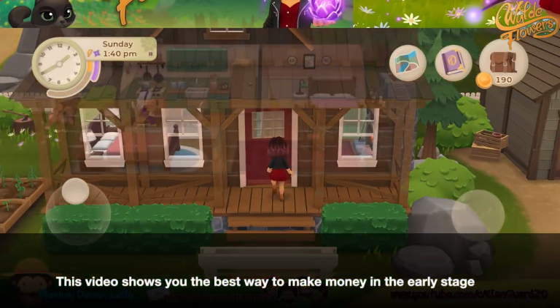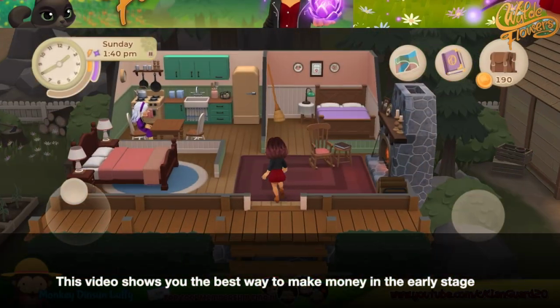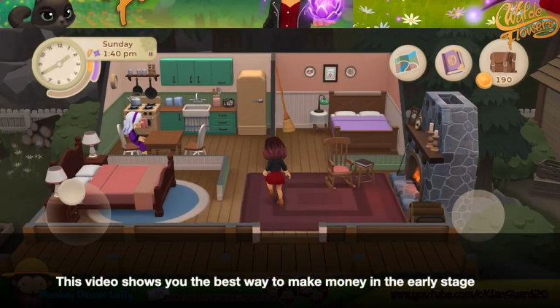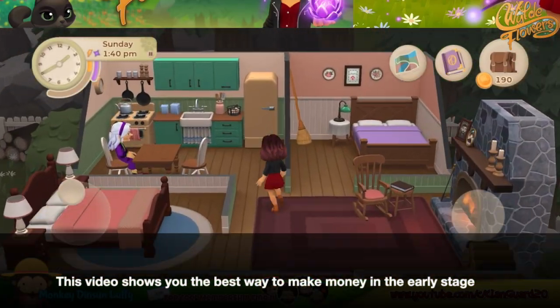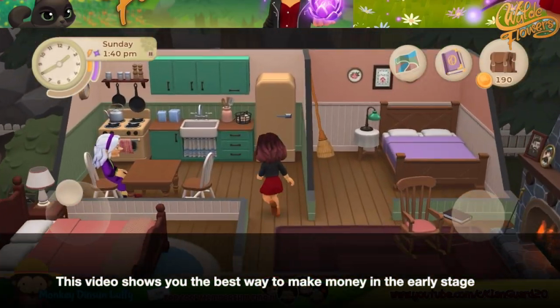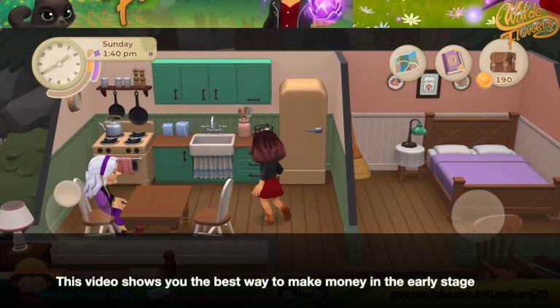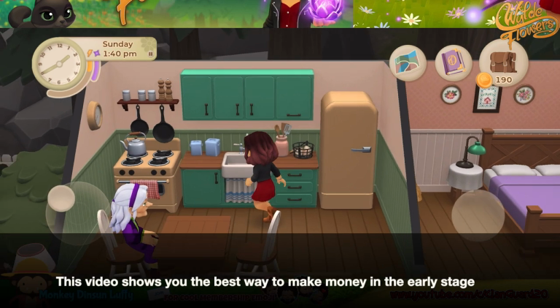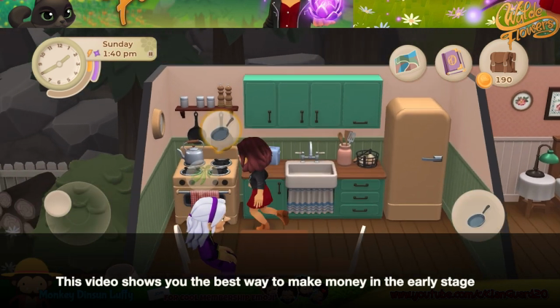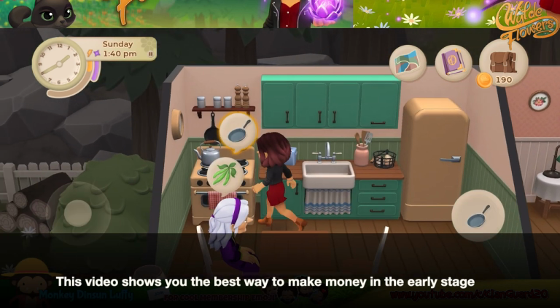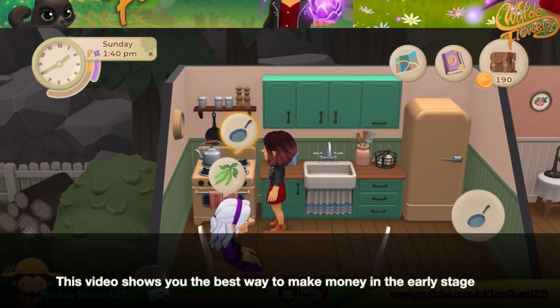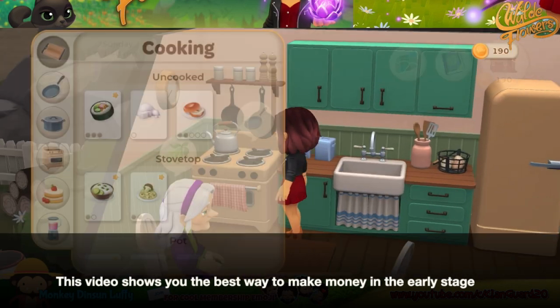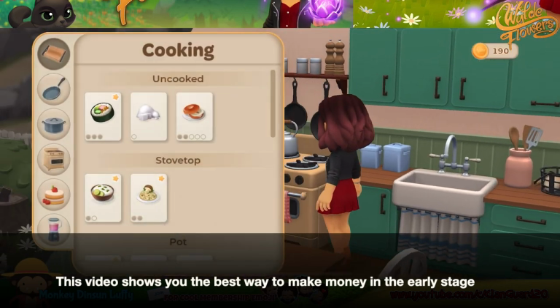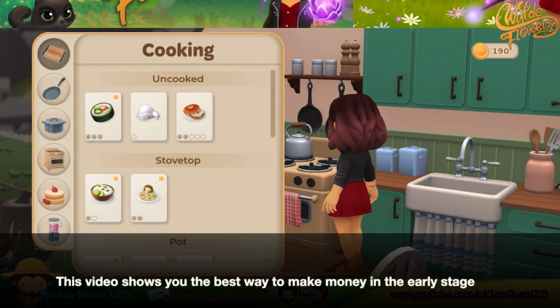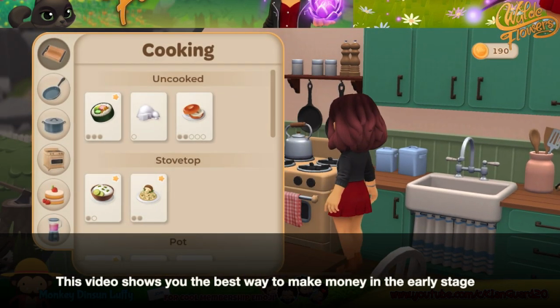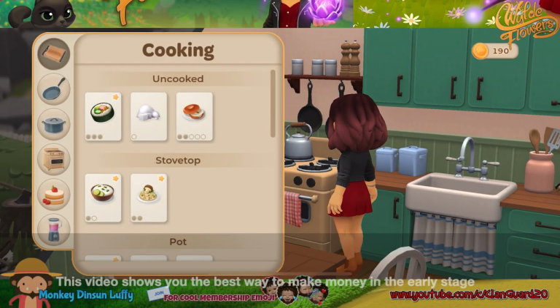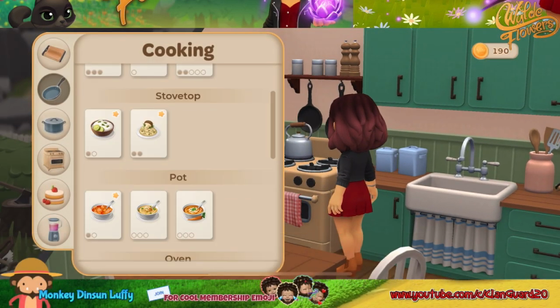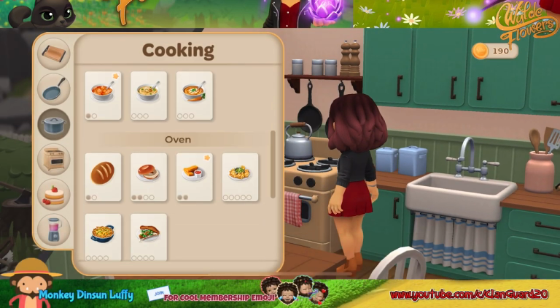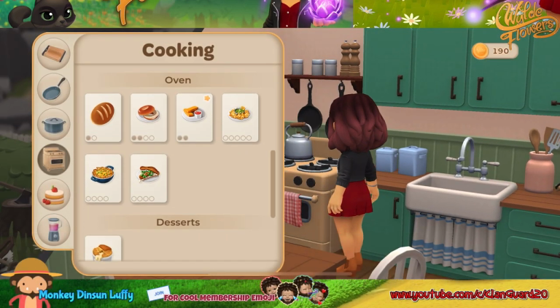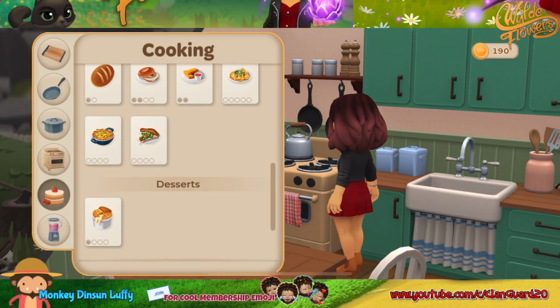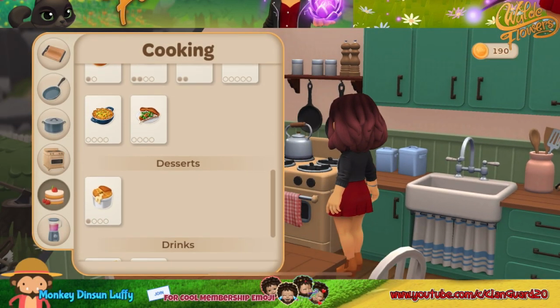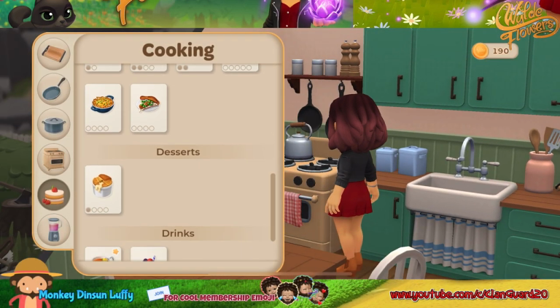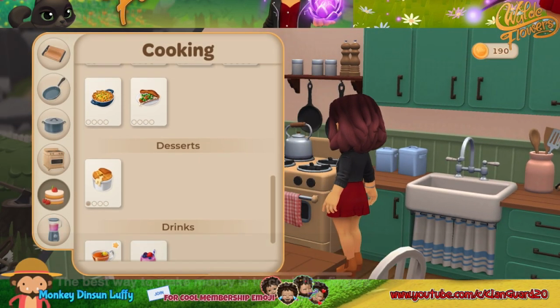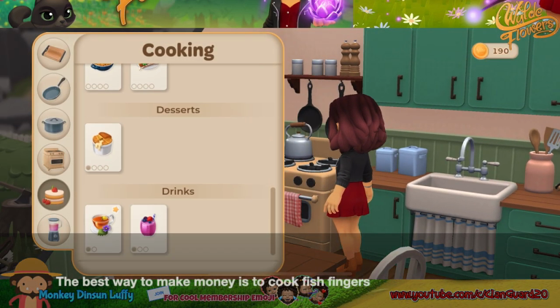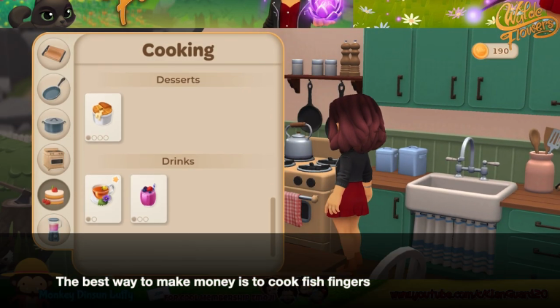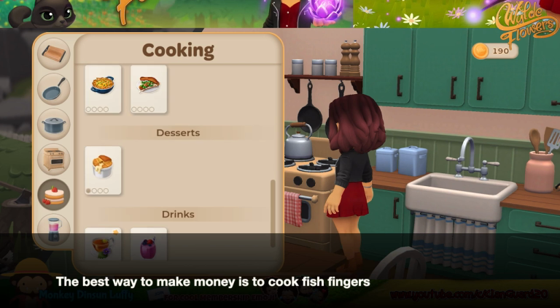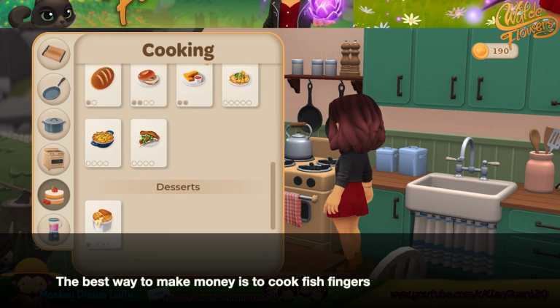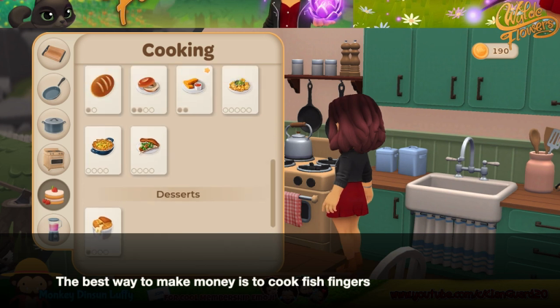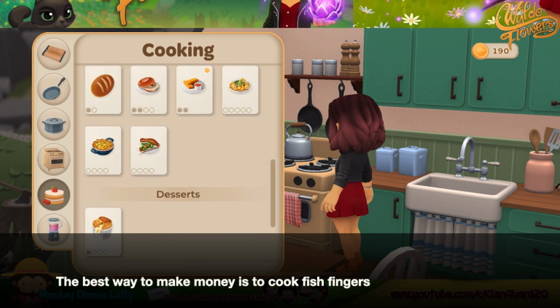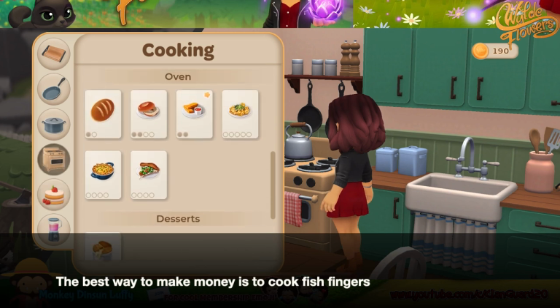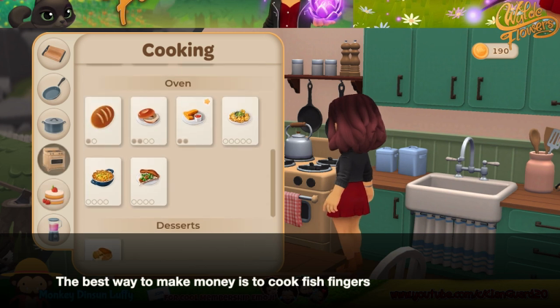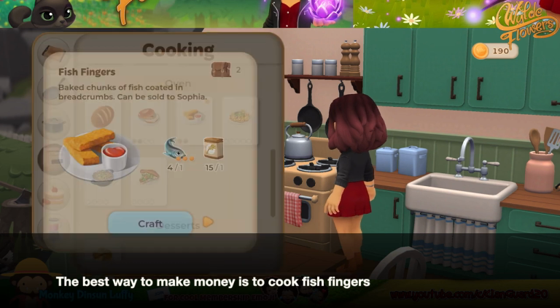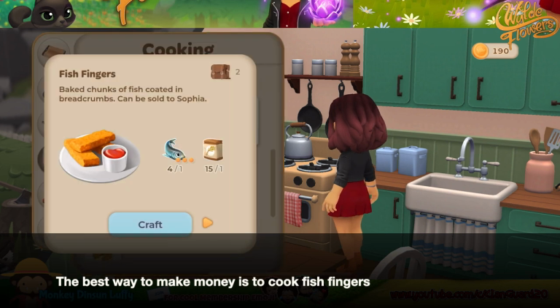This video shows you the best way to make money in the early stage. The best way to make money is to cook fish fingers.